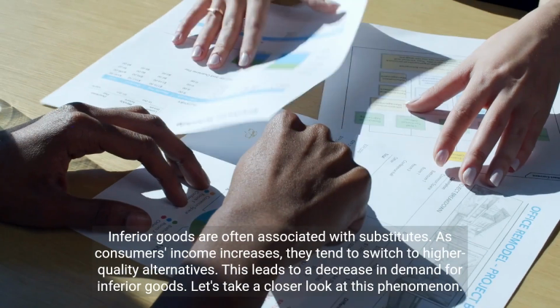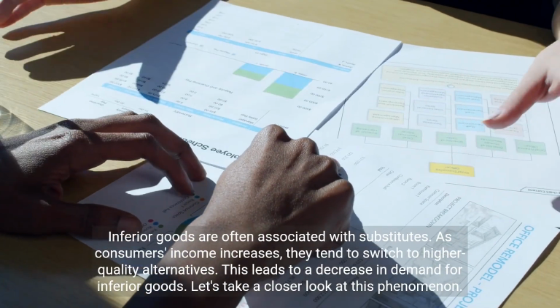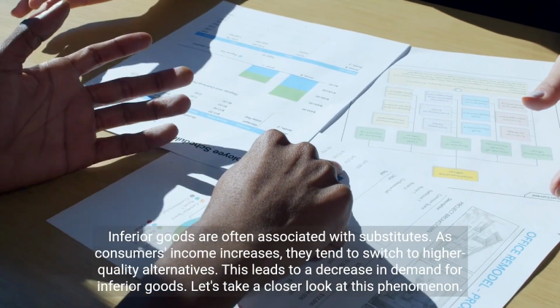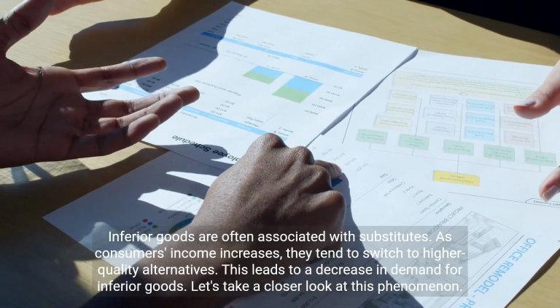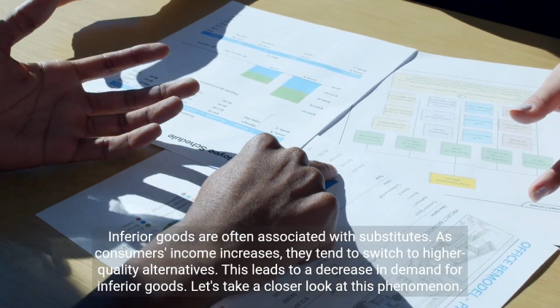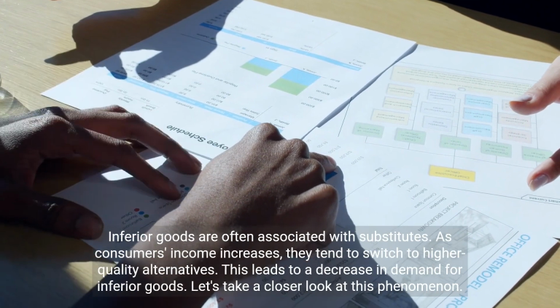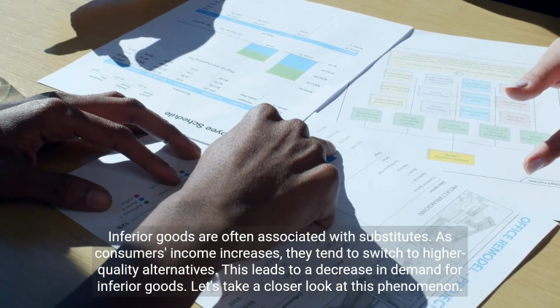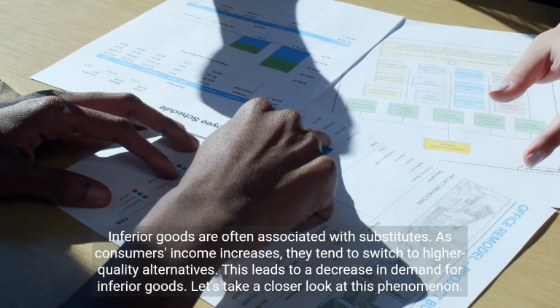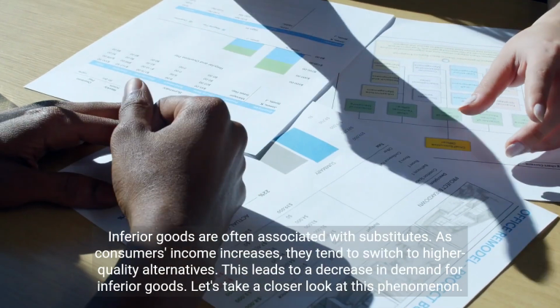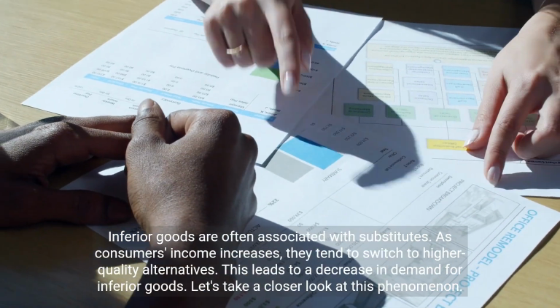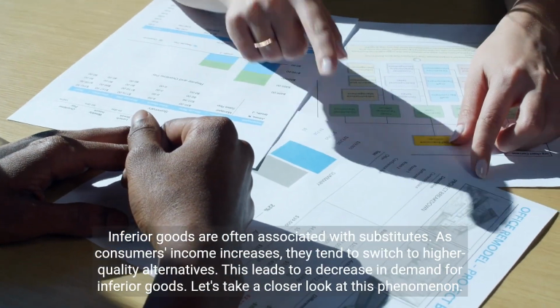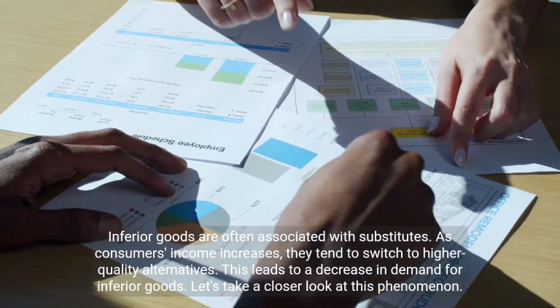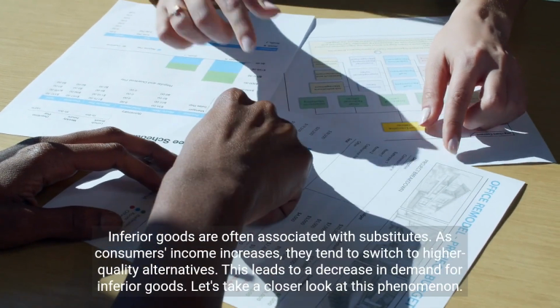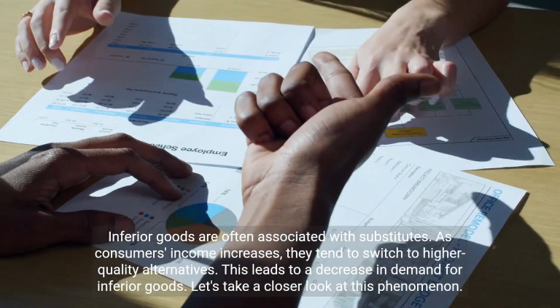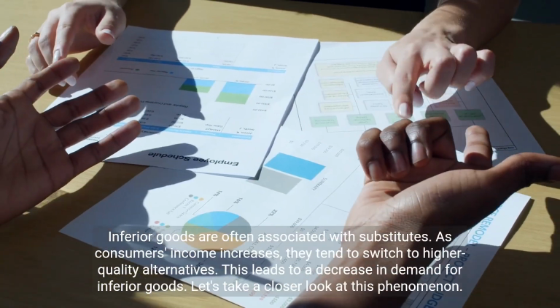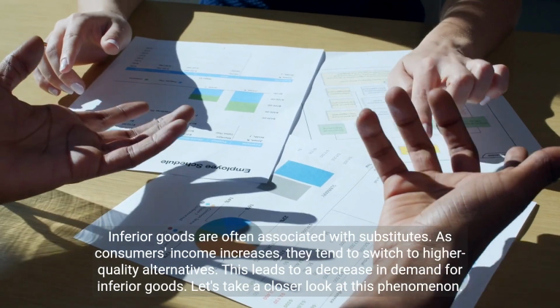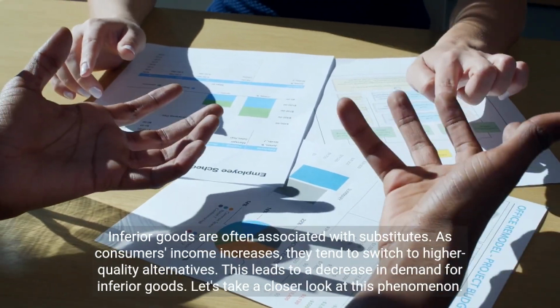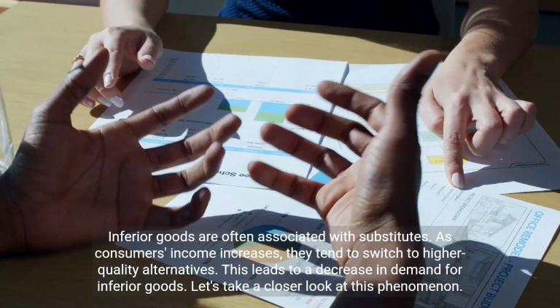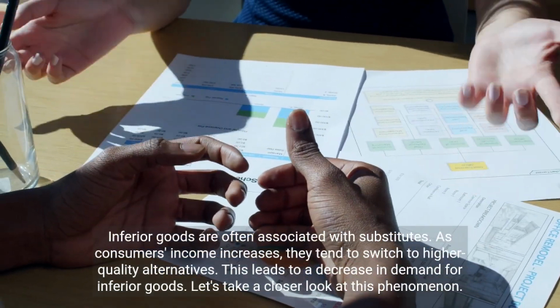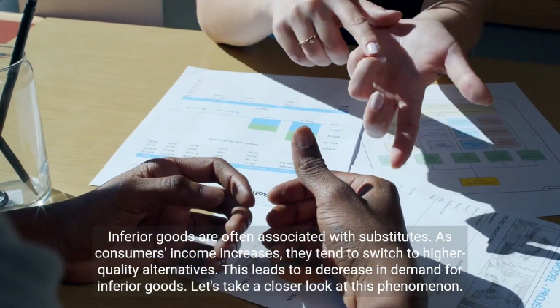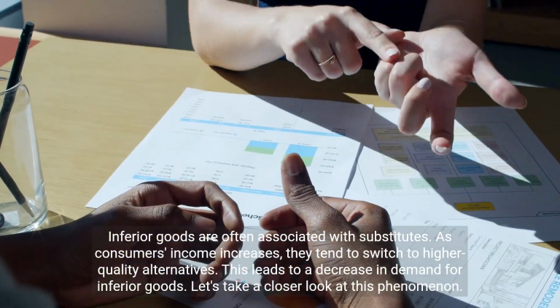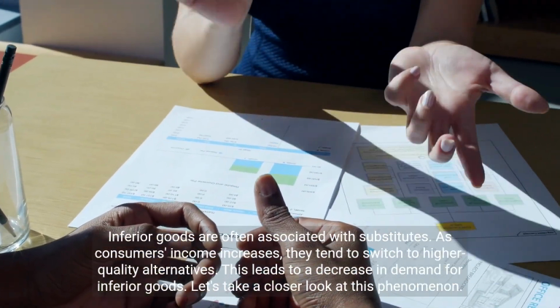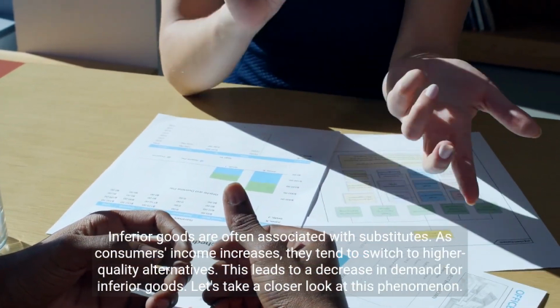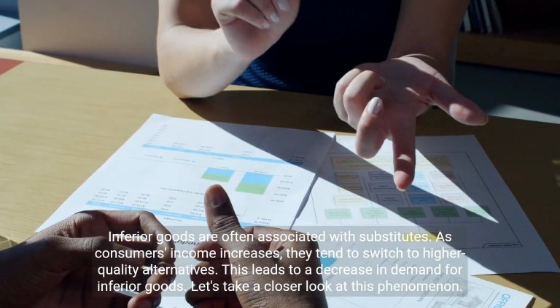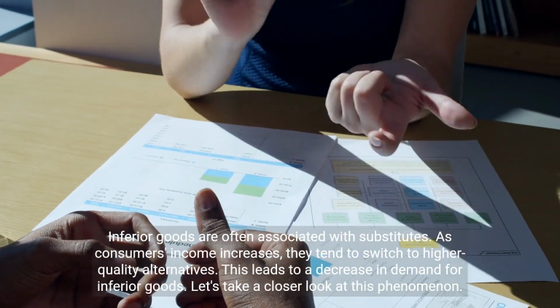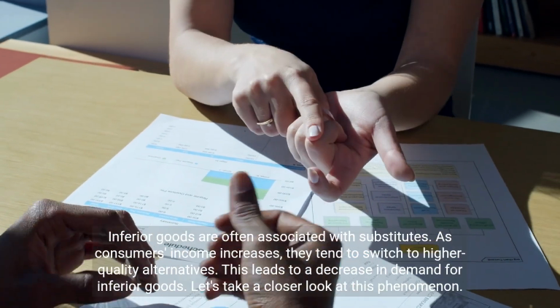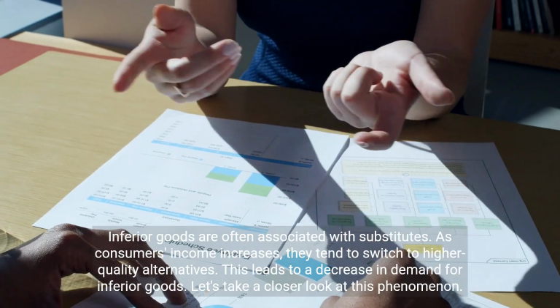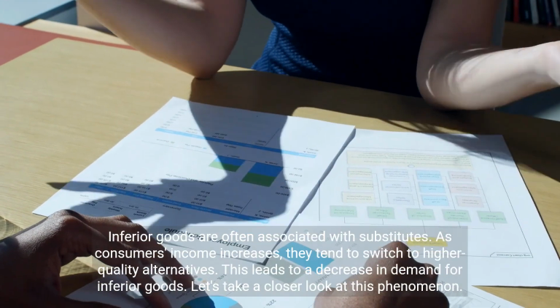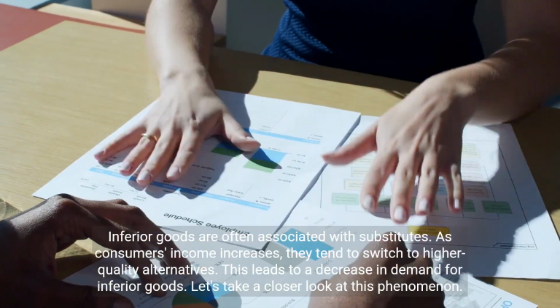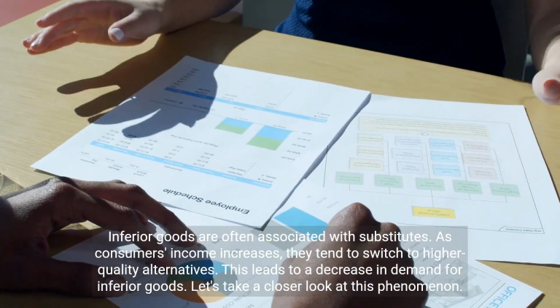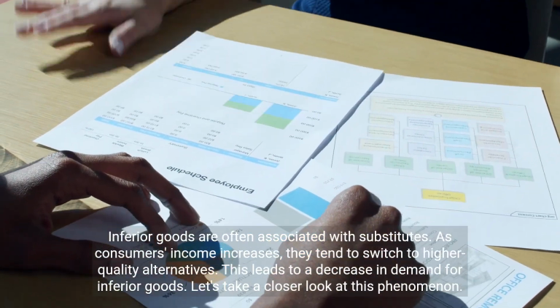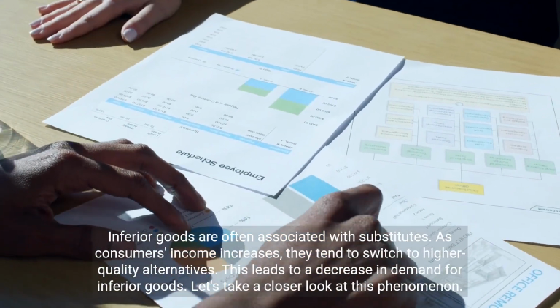Inferior goods are often associated with substitutes. As consumers' income increases, they tend to switch to higher quality alternatives. This leads to a decrease in demand for inferior goods. Let's take a closer look at this phenomenon.